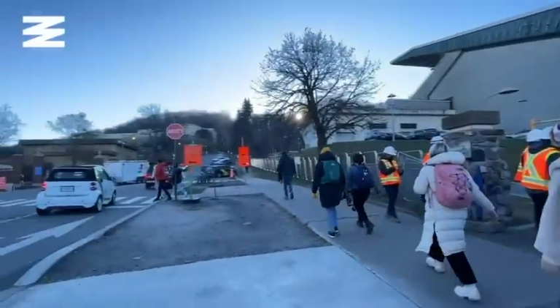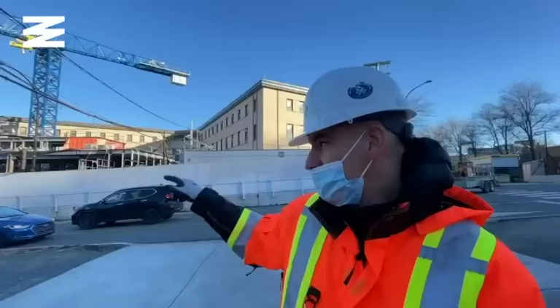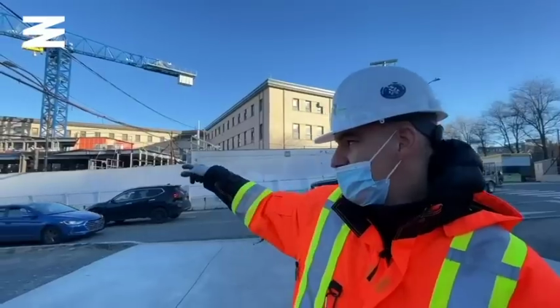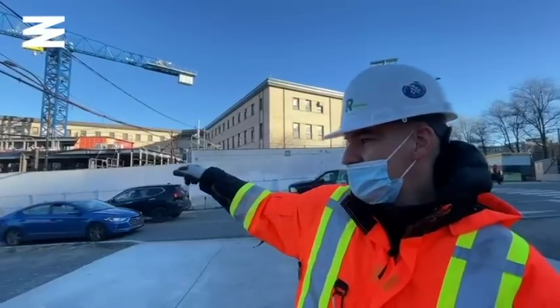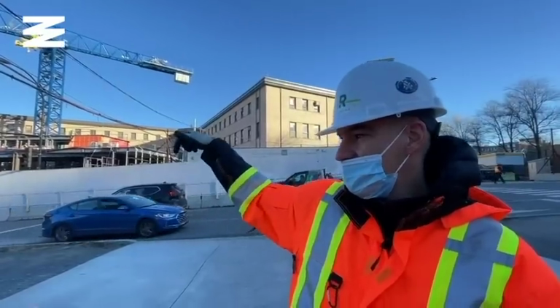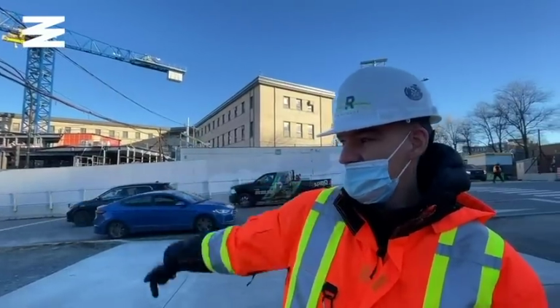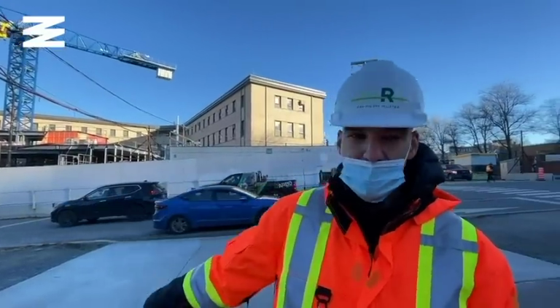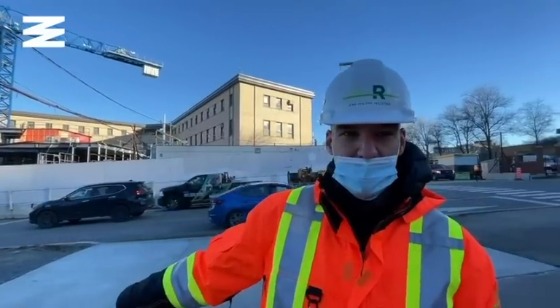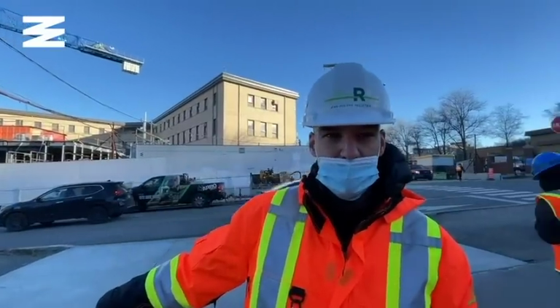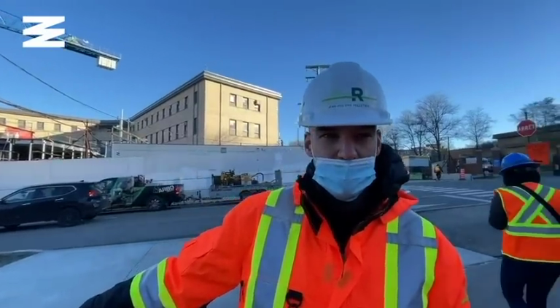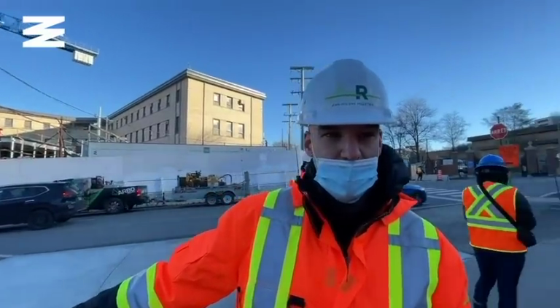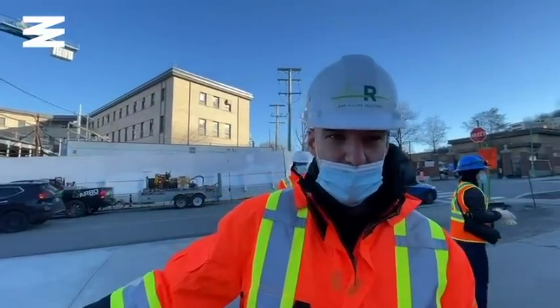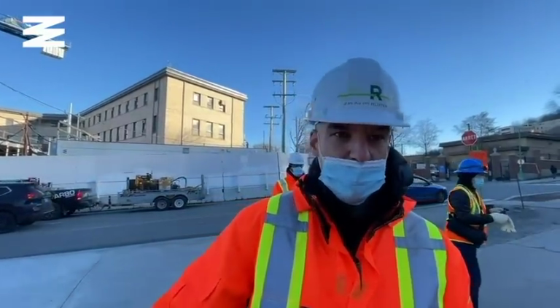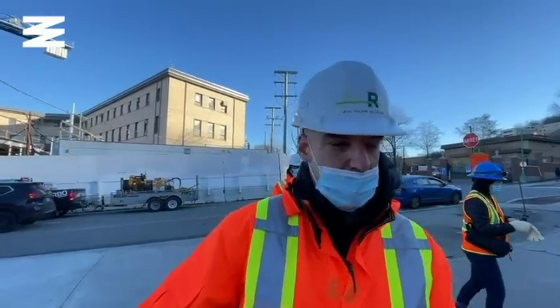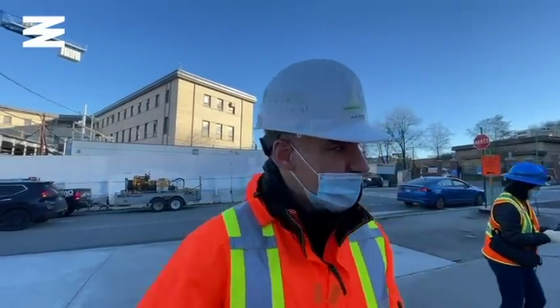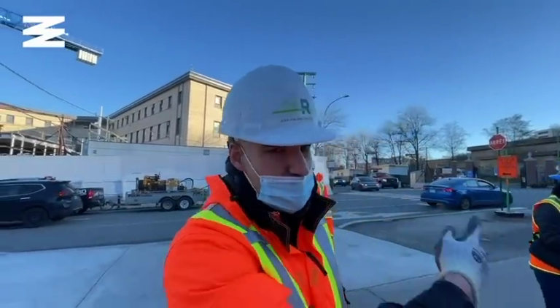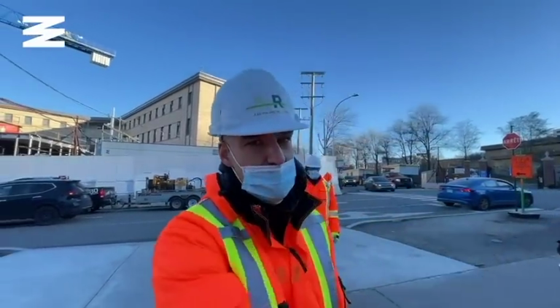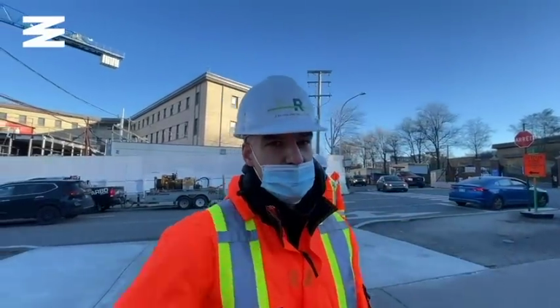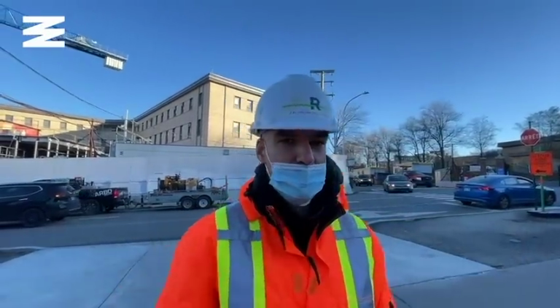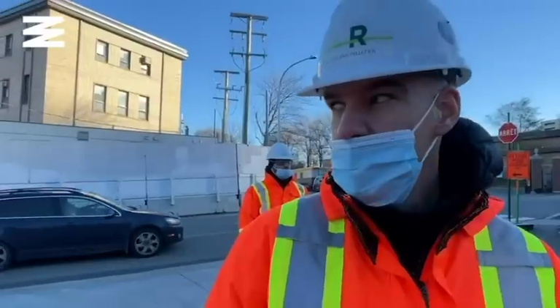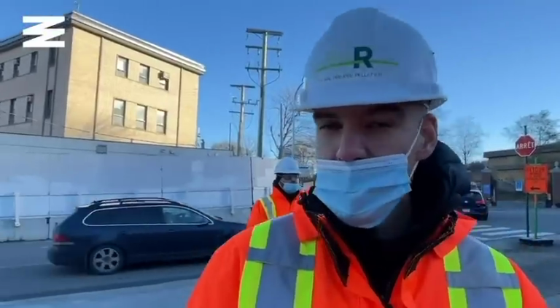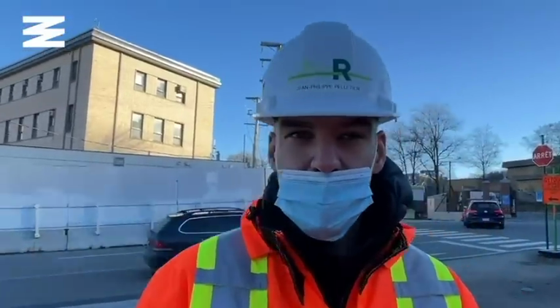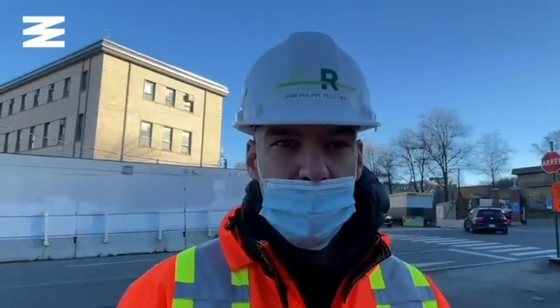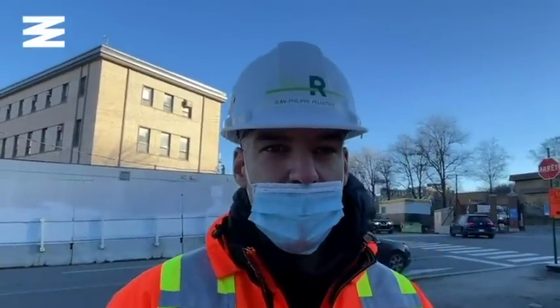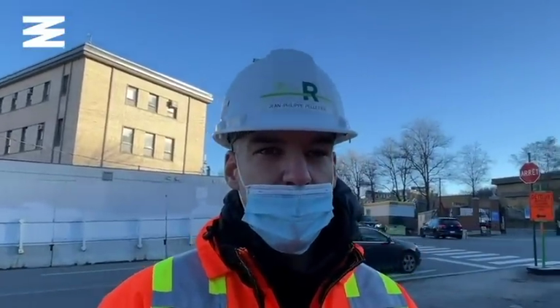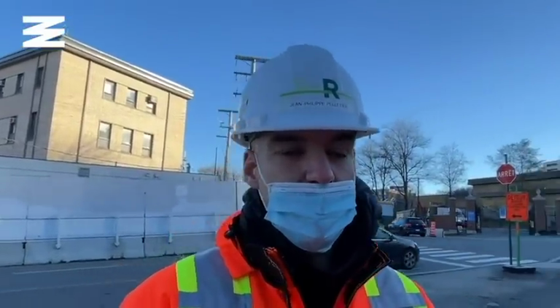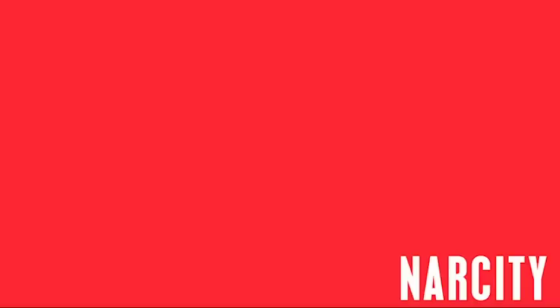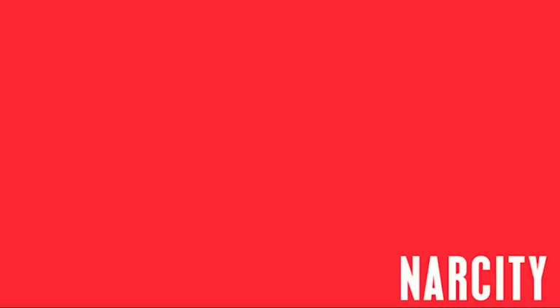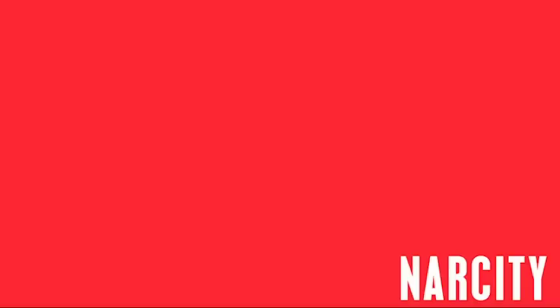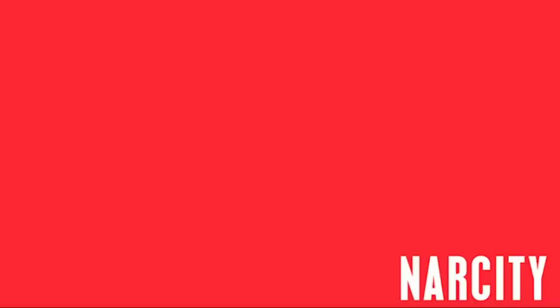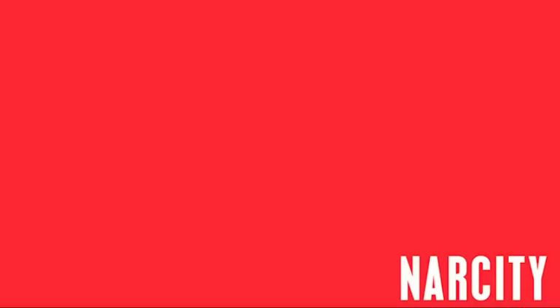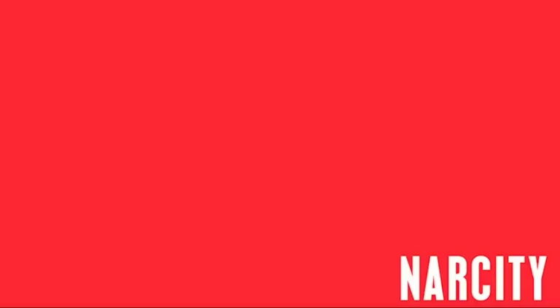You reach the station with a 20-second trip down on the elevators, then reach the platform, and three minutes later you're in downtown. Open to the public for the end of fall 2023. For Narcity, I'm Alex Melke.